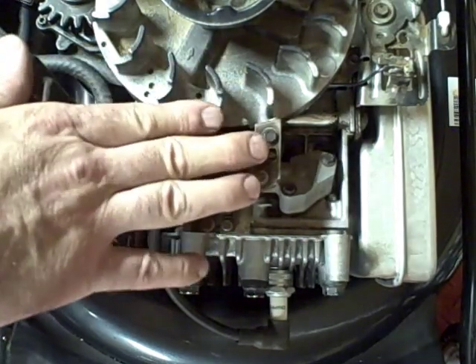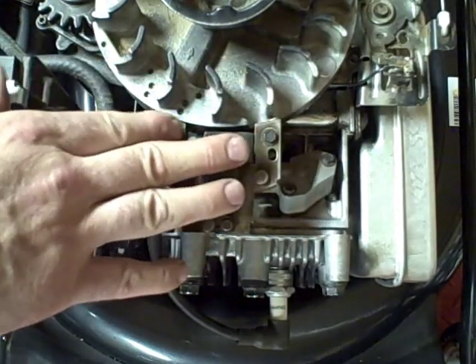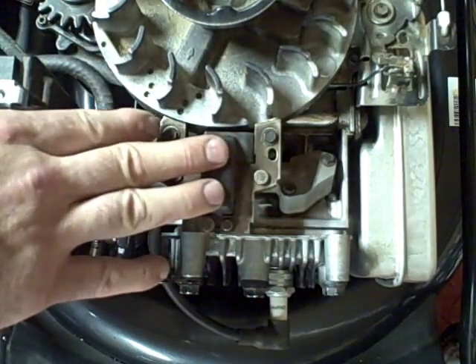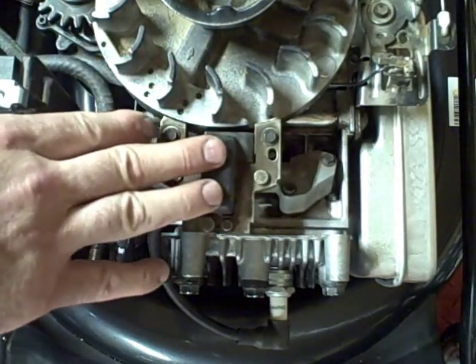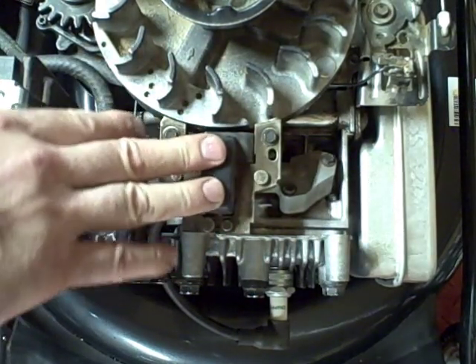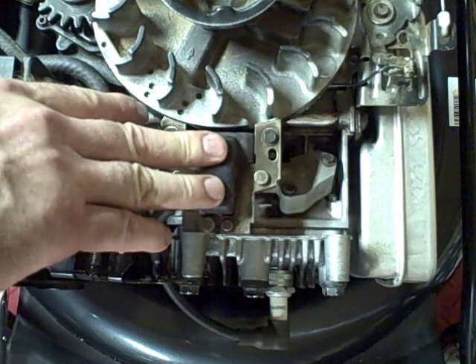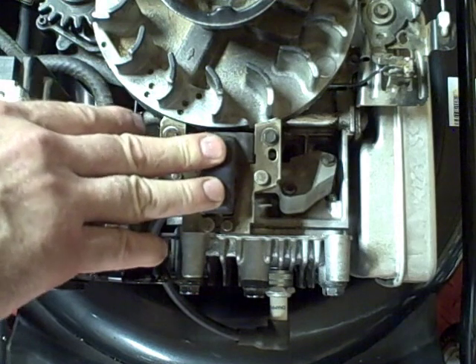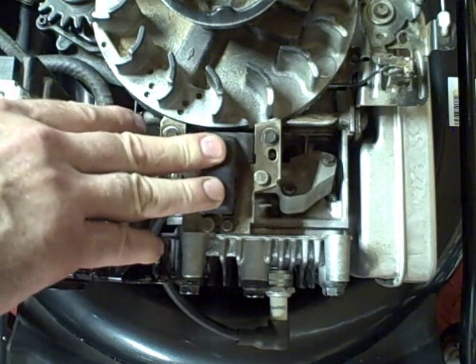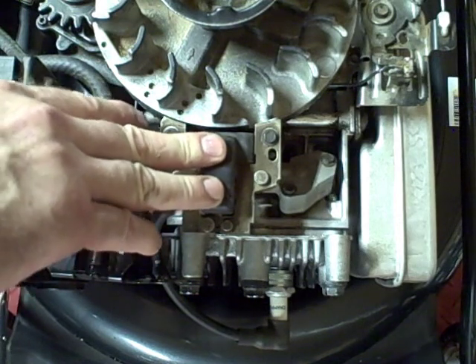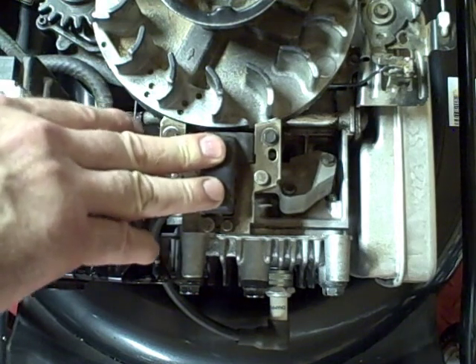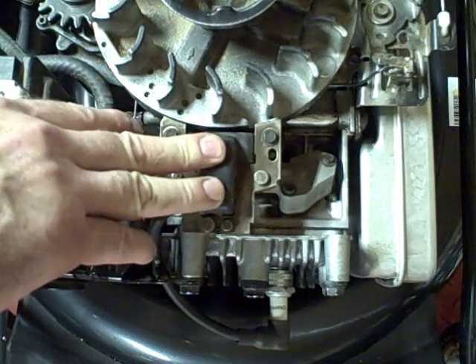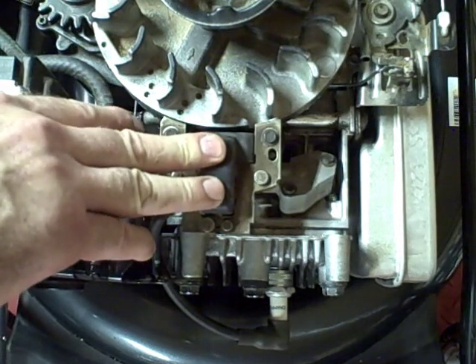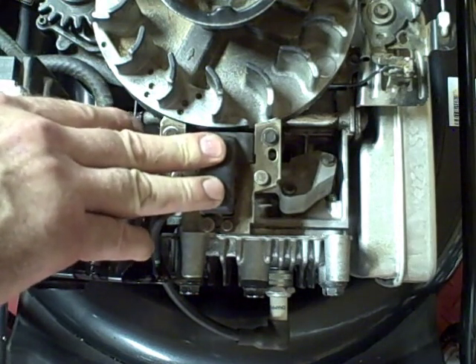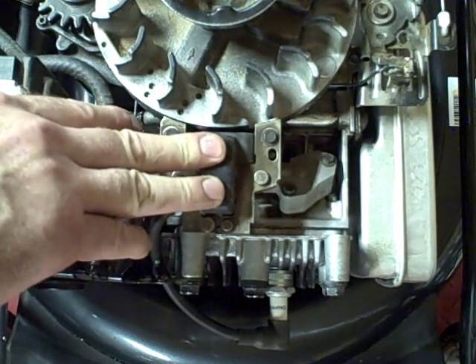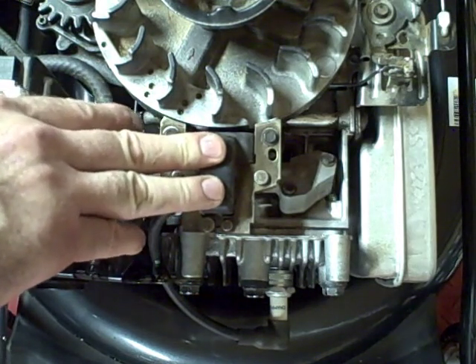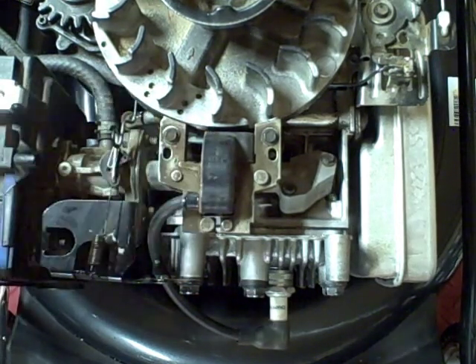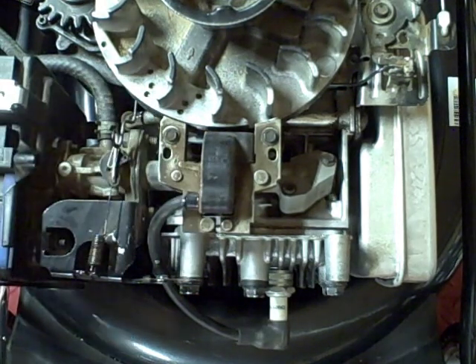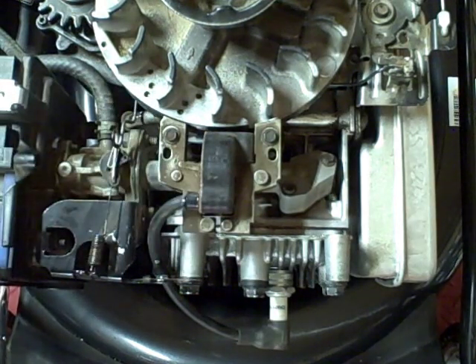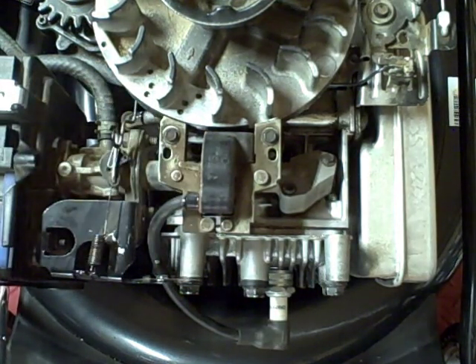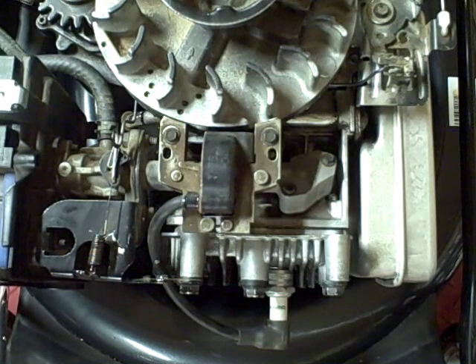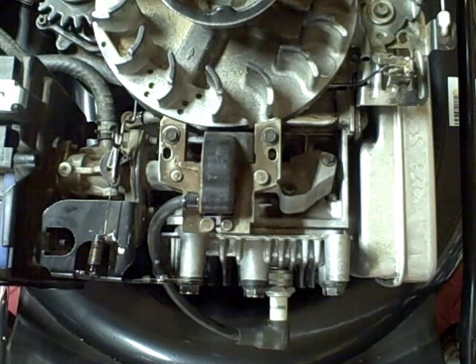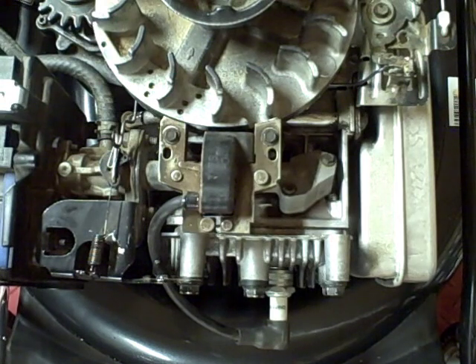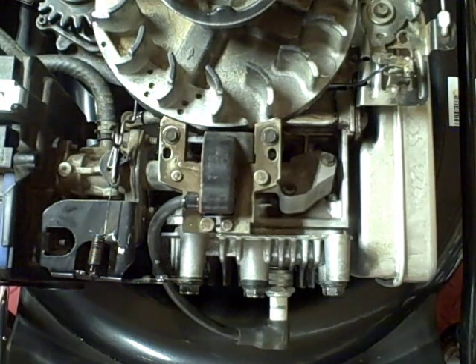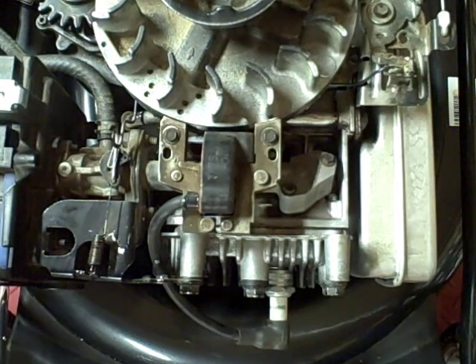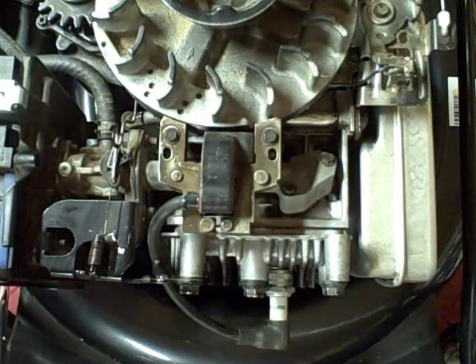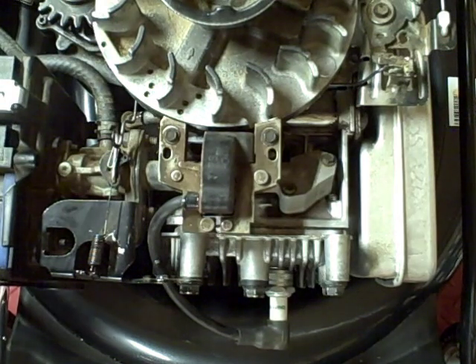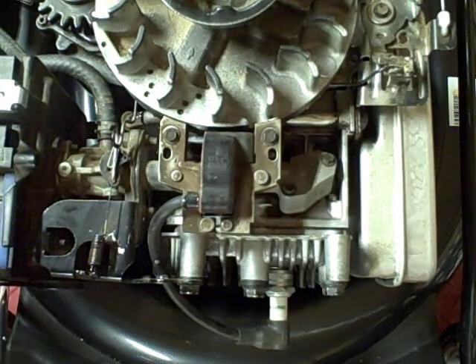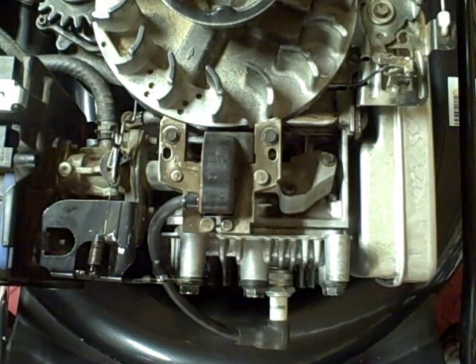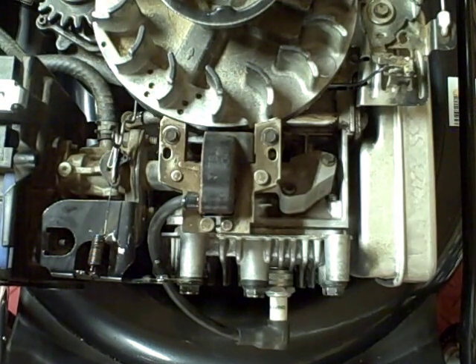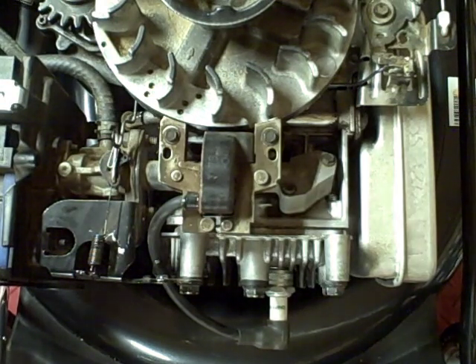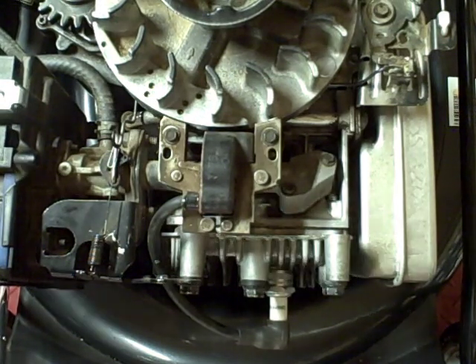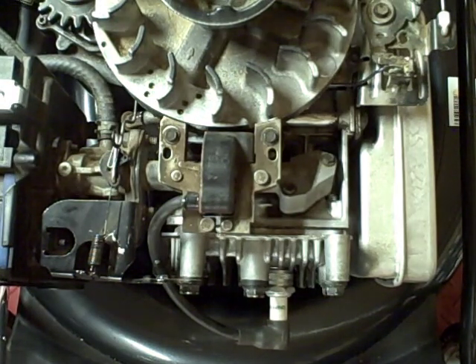After you adjust that, you can go ahead and reassemble your engine shroud and gas tank — just reverse the order that I took them off. That's it. I hope you found this video helpful, and thank you for watching.